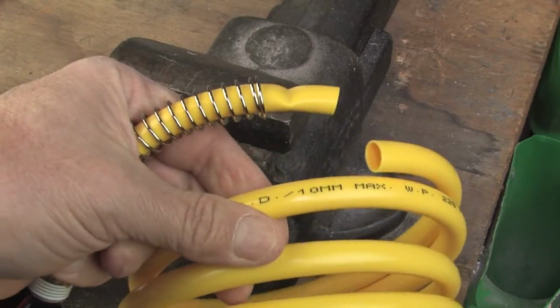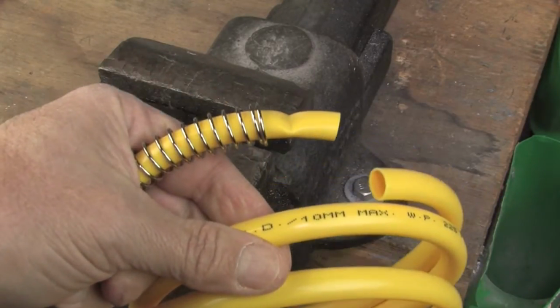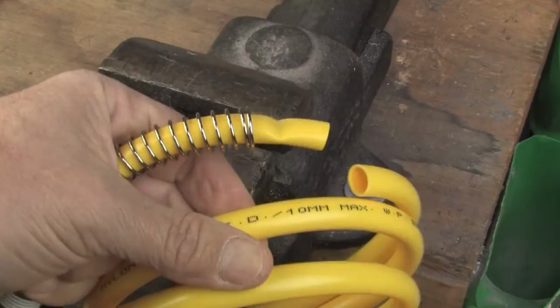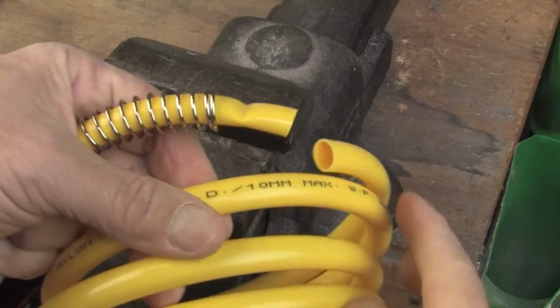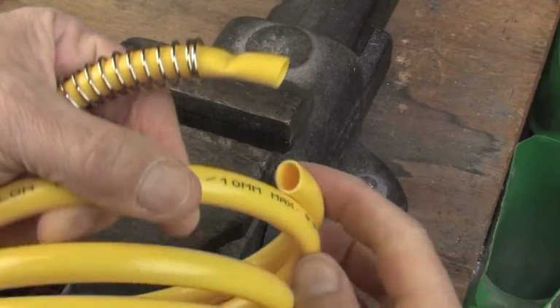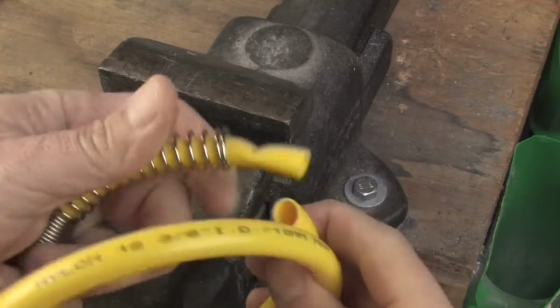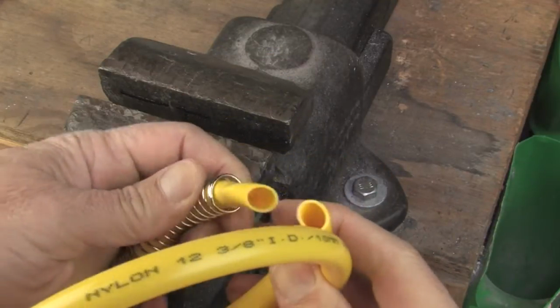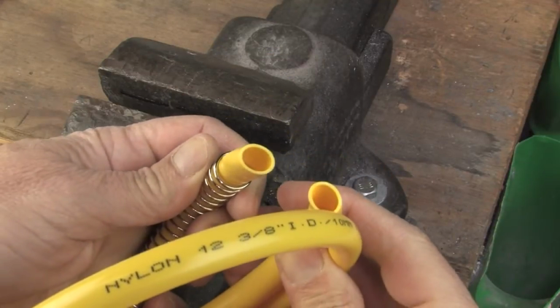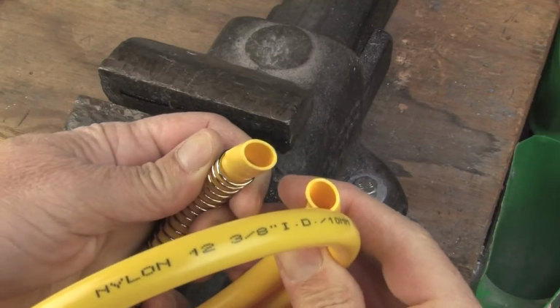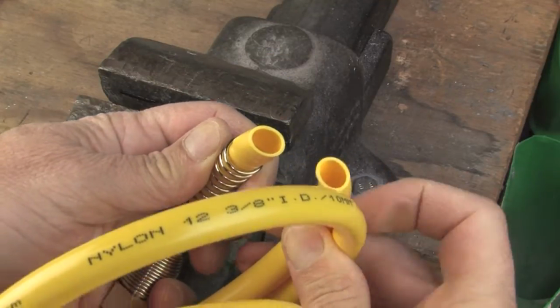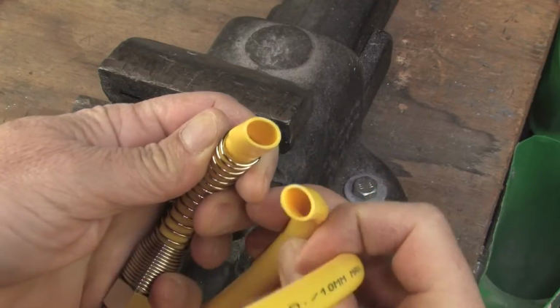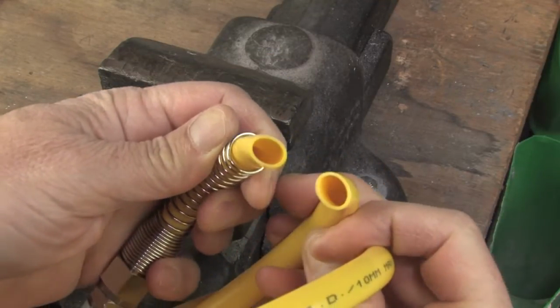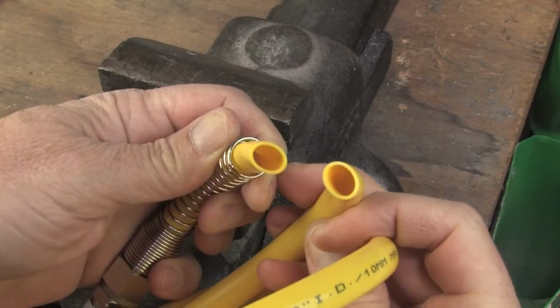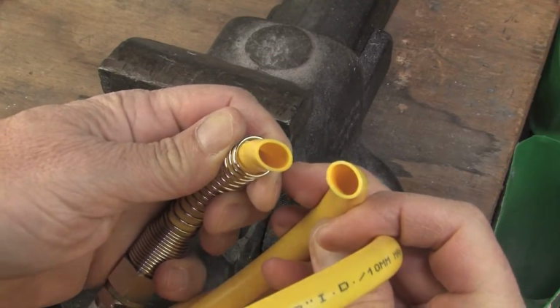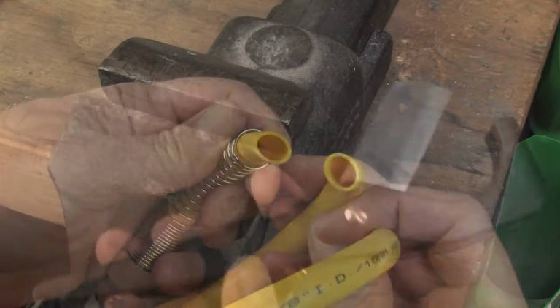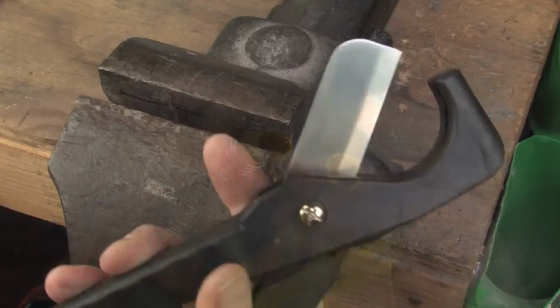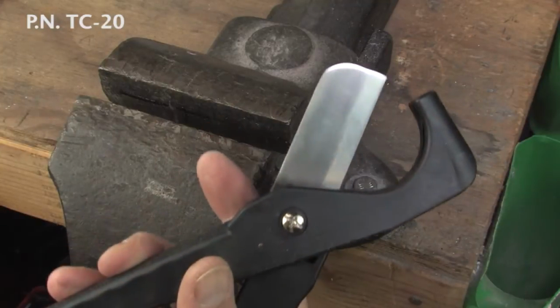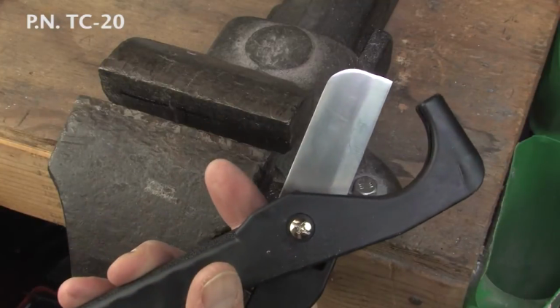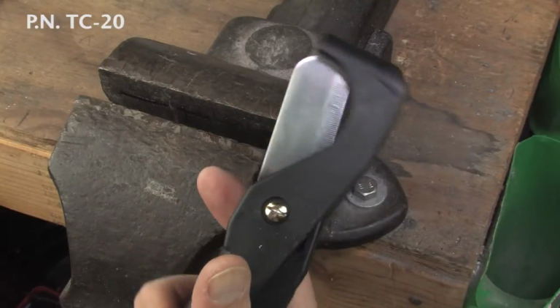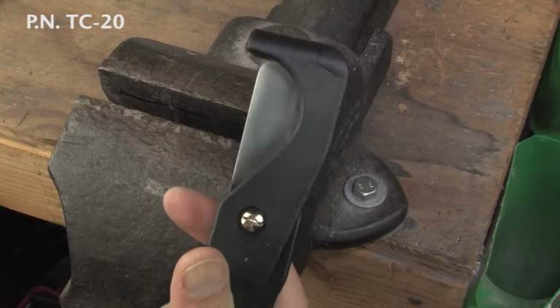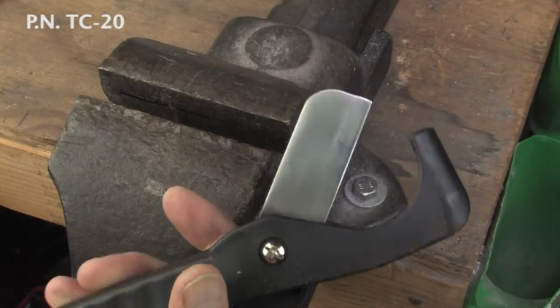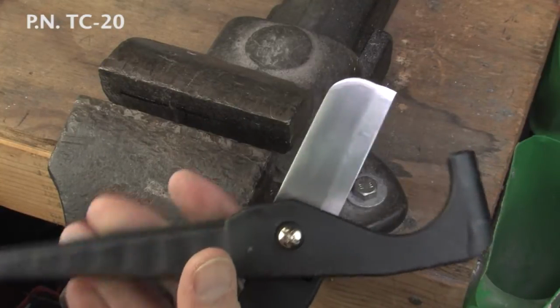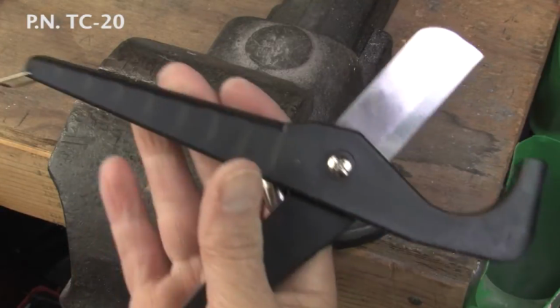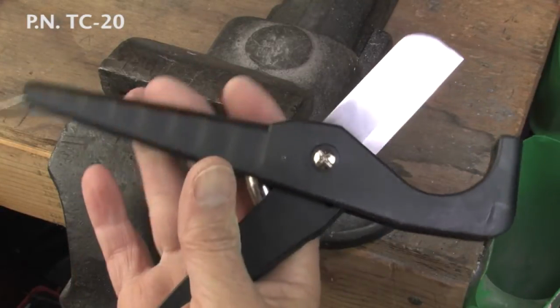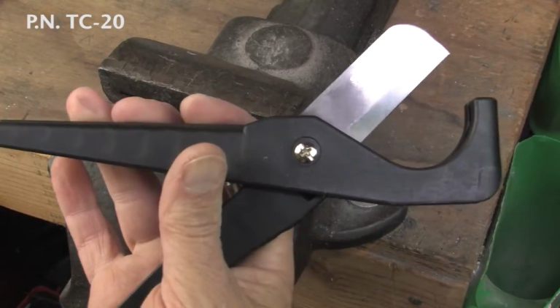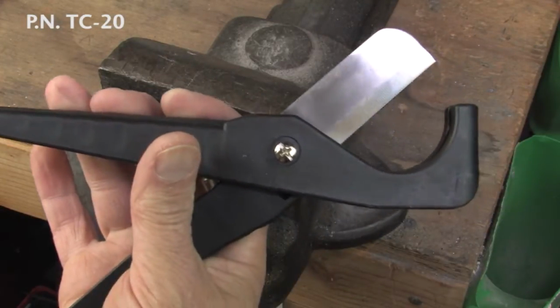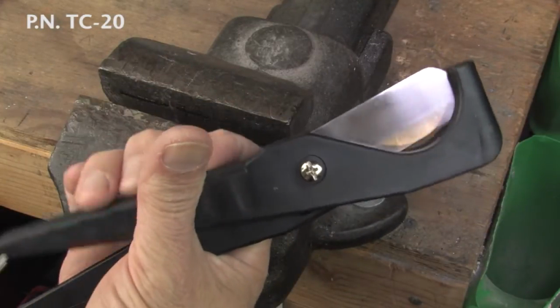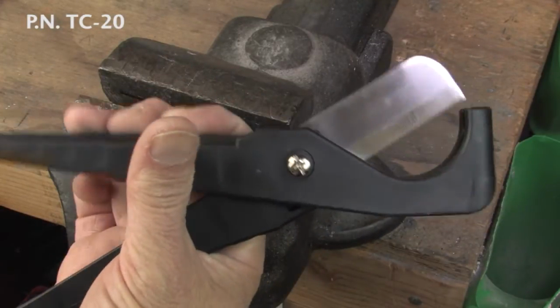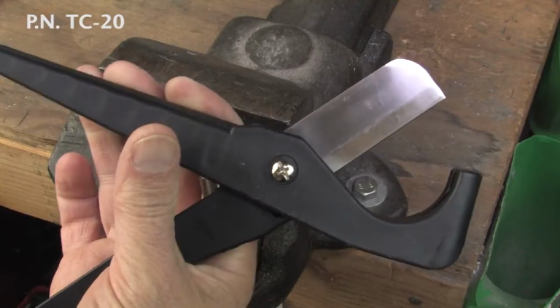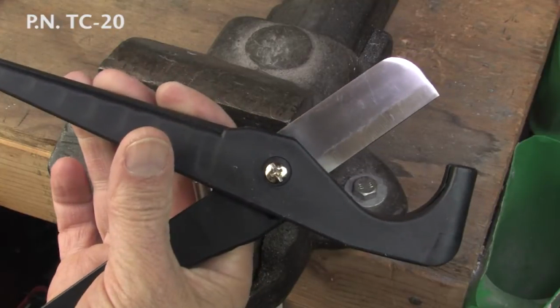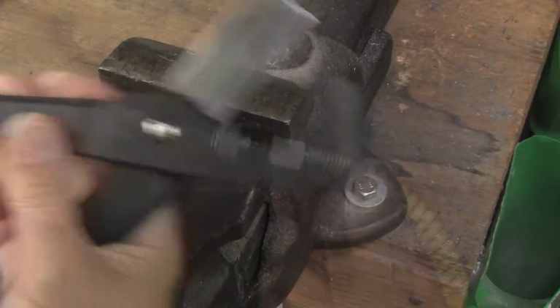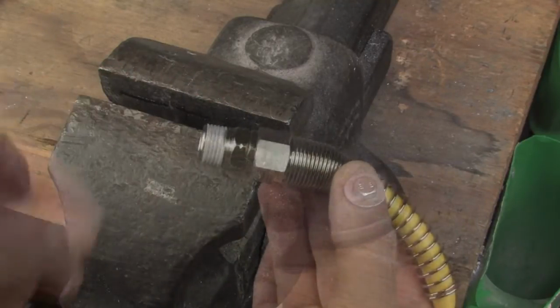If you use a pocket knife or a box cutter it will distort the hose and you won't get a good seal when you put it all back together. This hose and tubing cutter from AutomationDirect is under $8 and works great on tubing and hoses up to 2 inches in diameter.